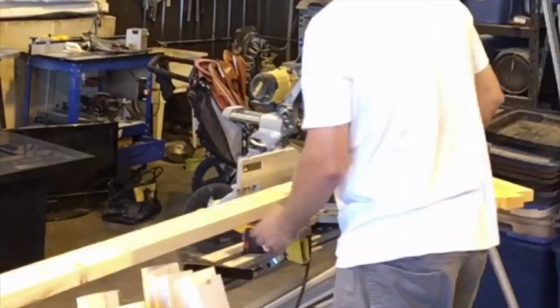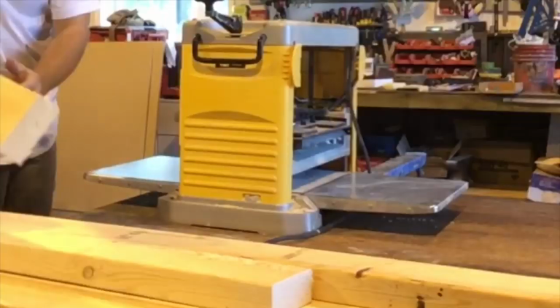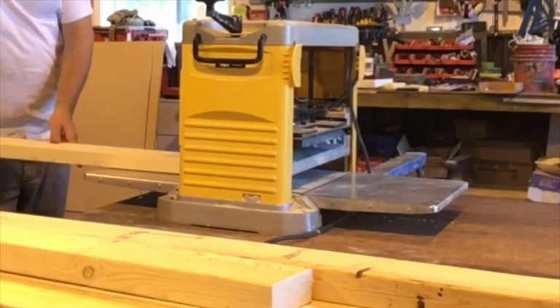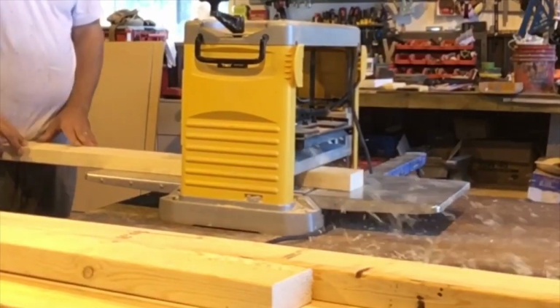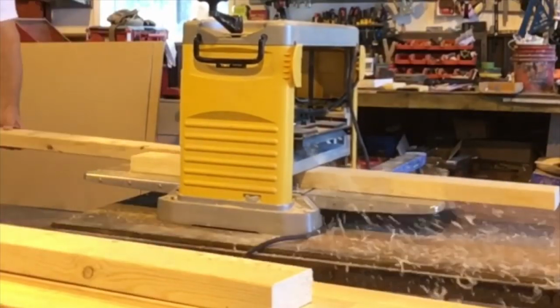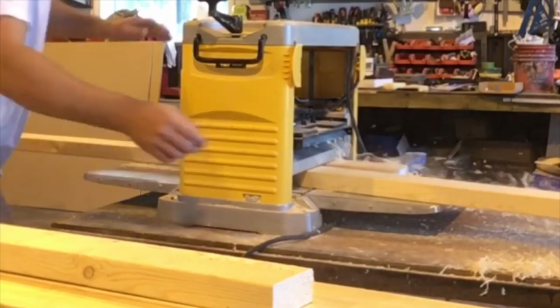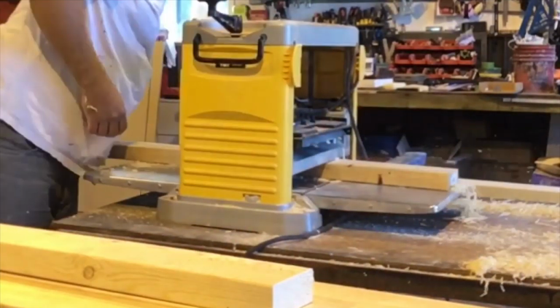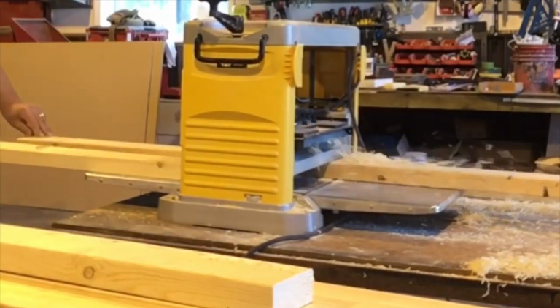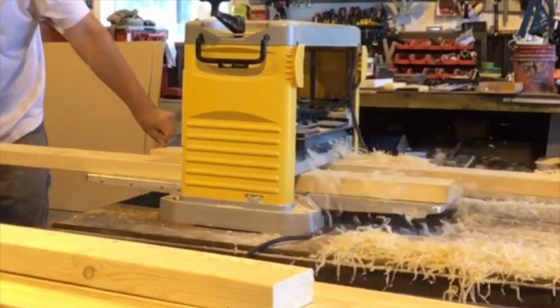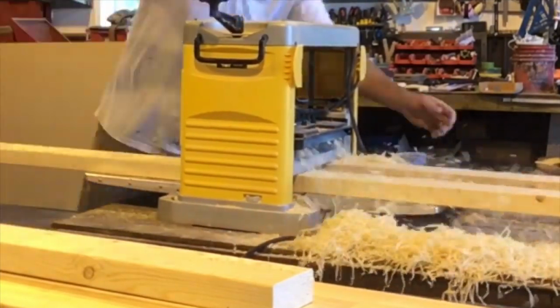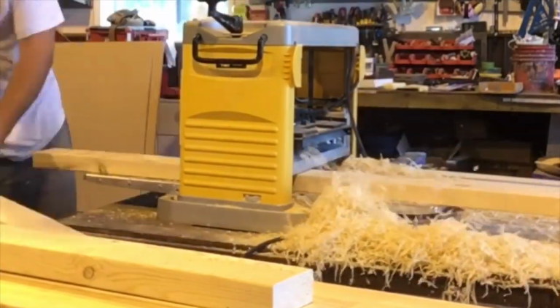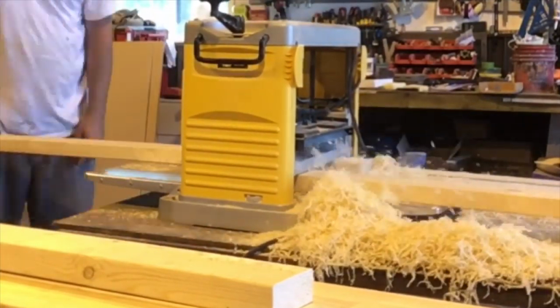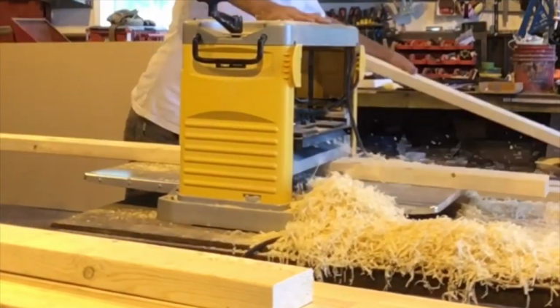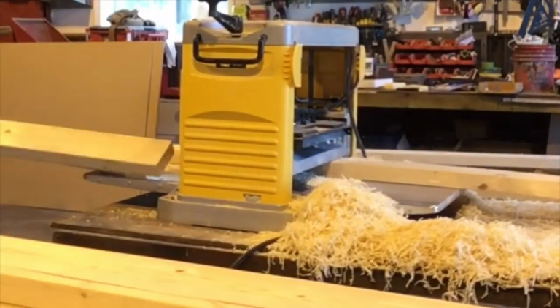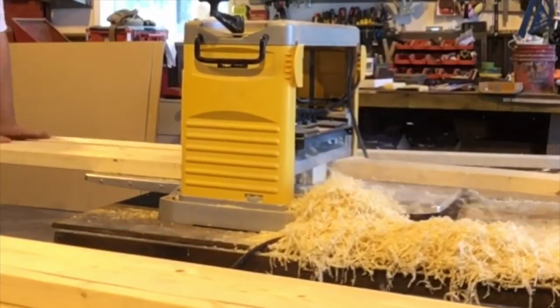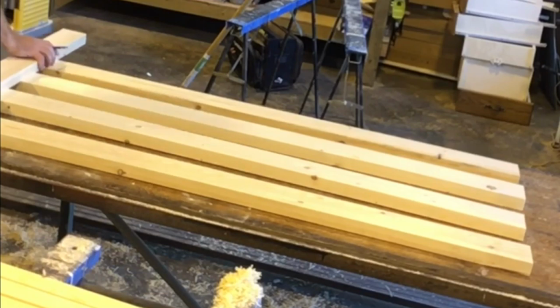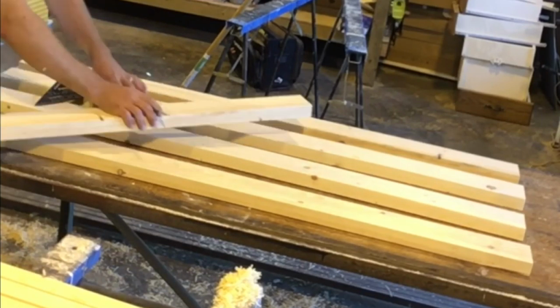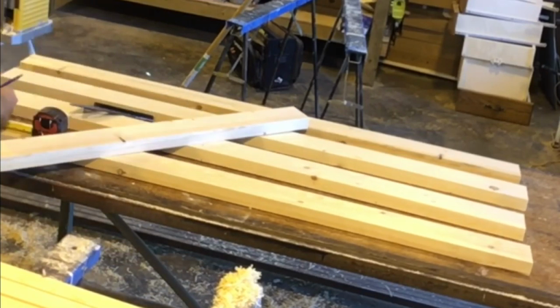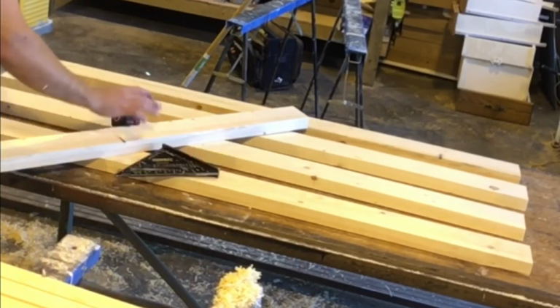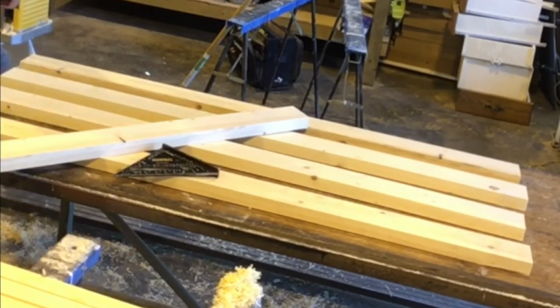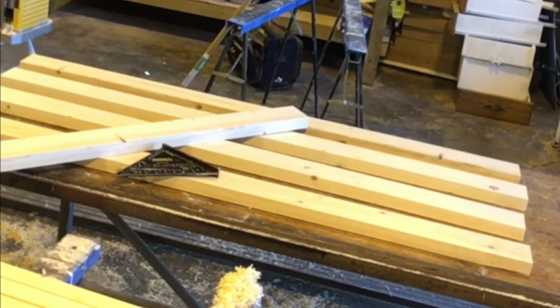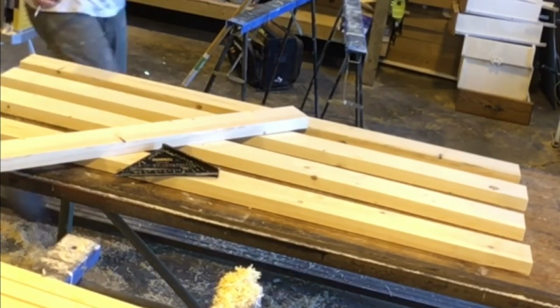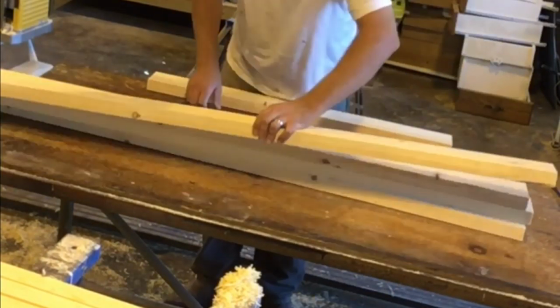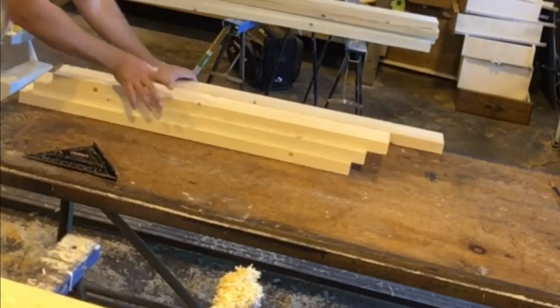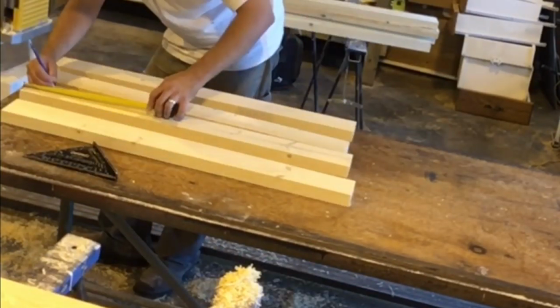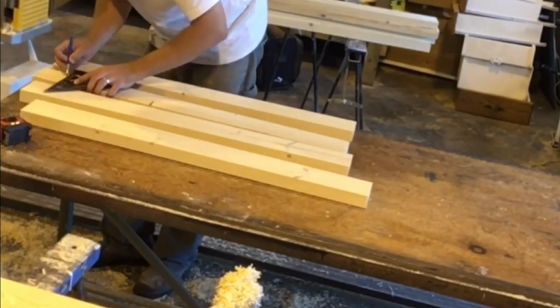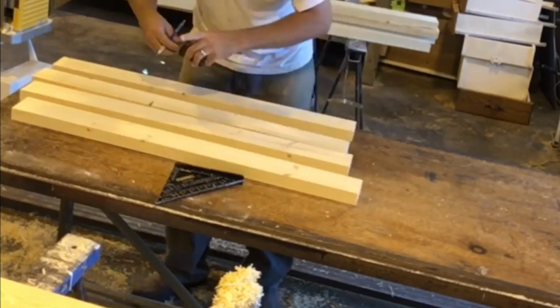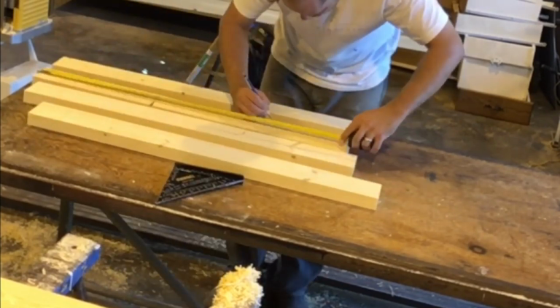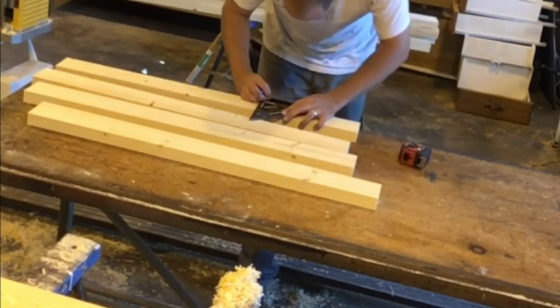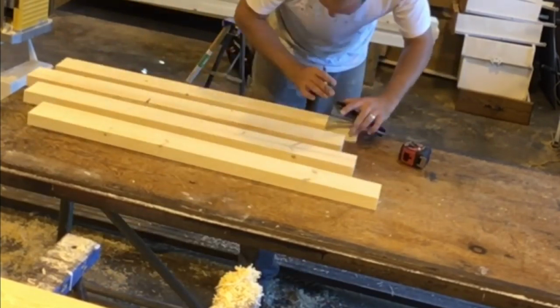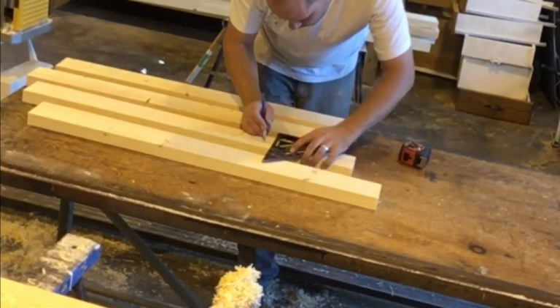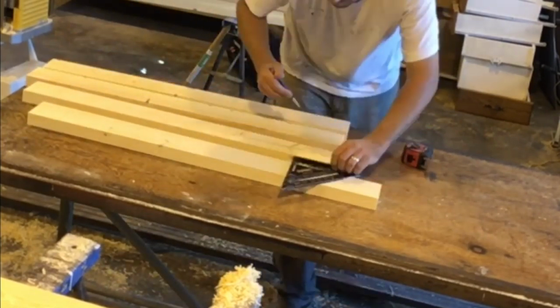A blog post with a link to the build plans will be included in the description — this will work best alongside the video. To start, I began cutting all my two by fours and planing them down for the whole frame of the table. Once all my boards were cut and run through the planer,